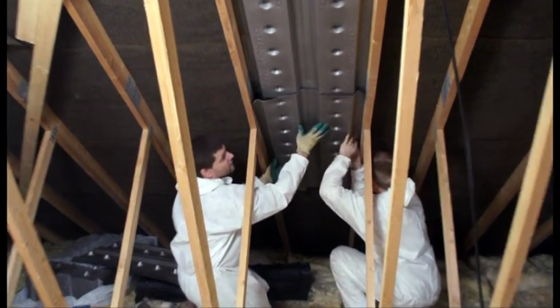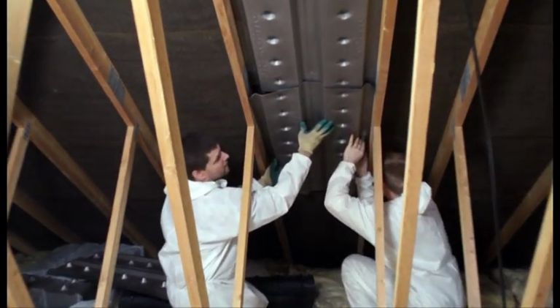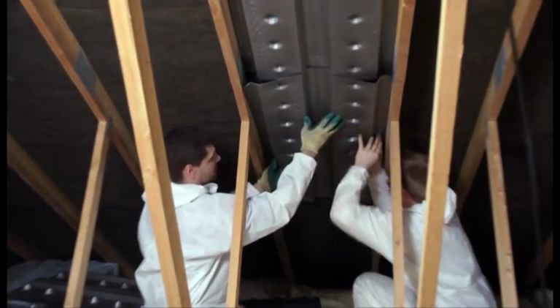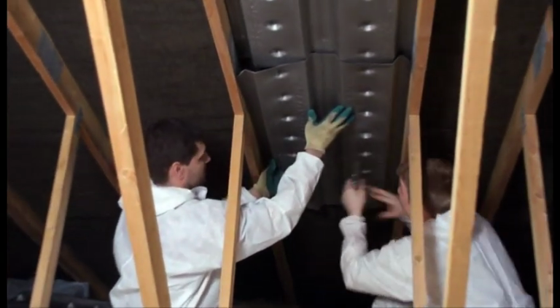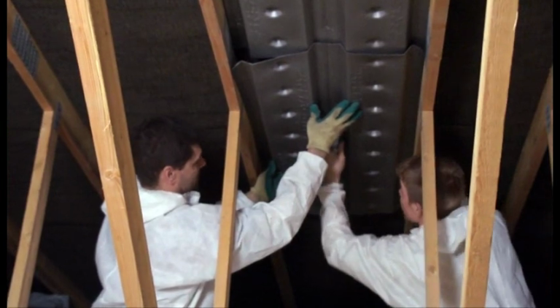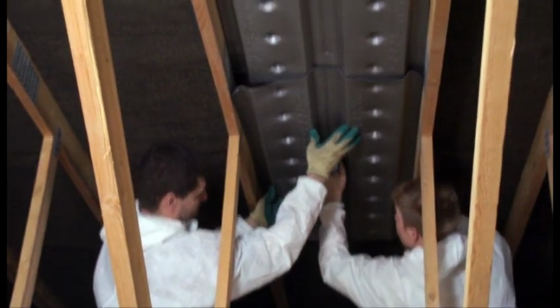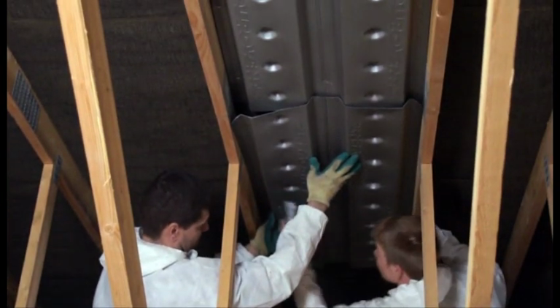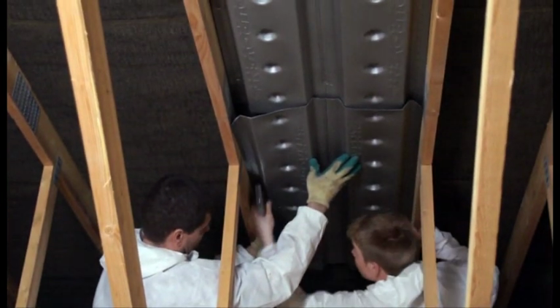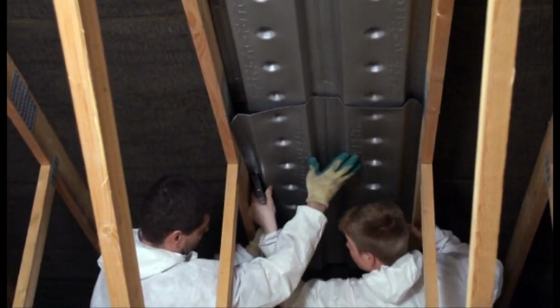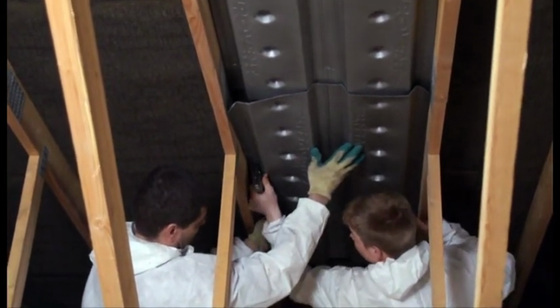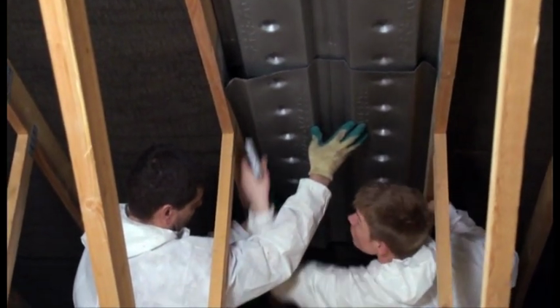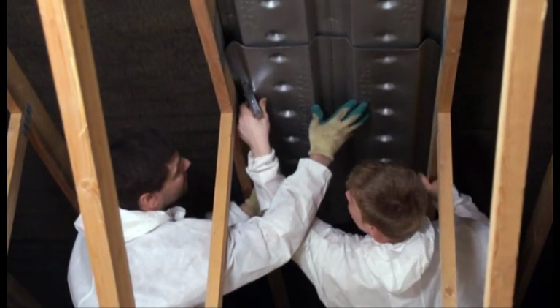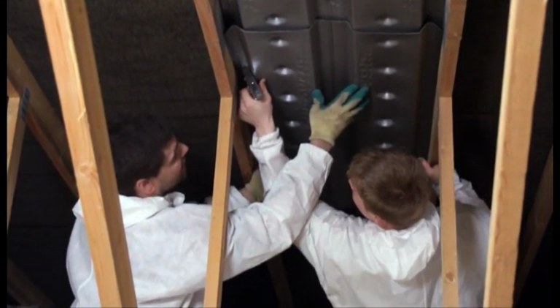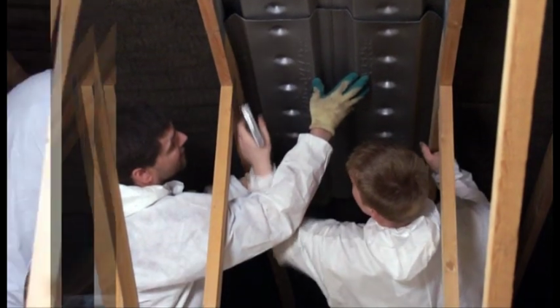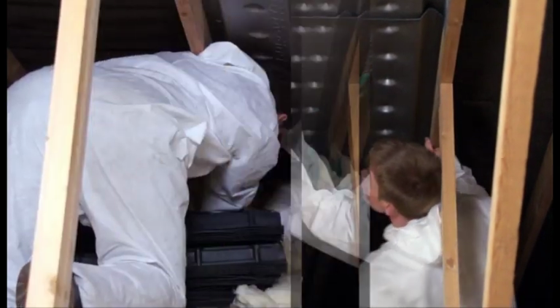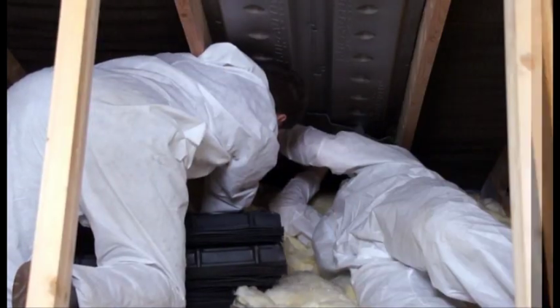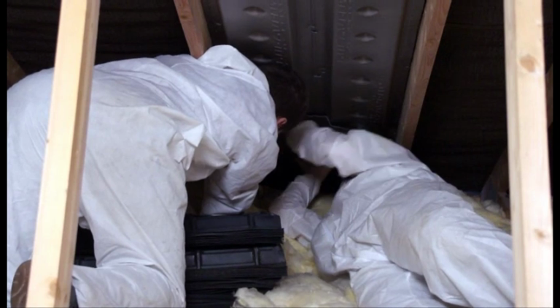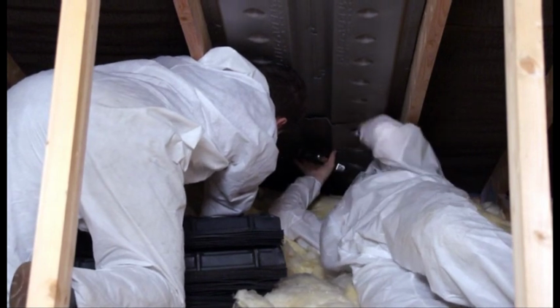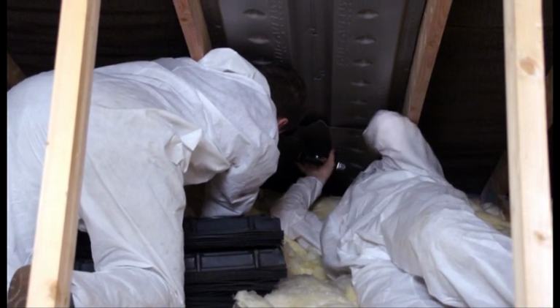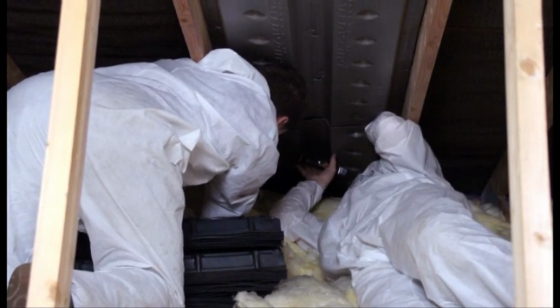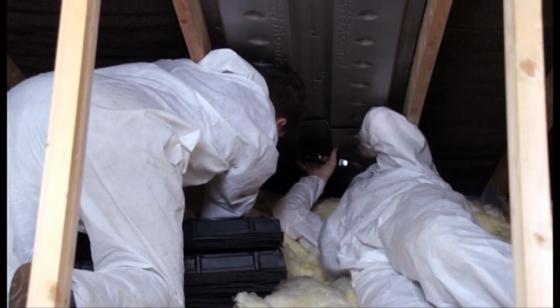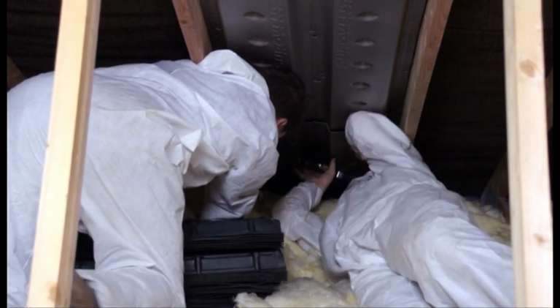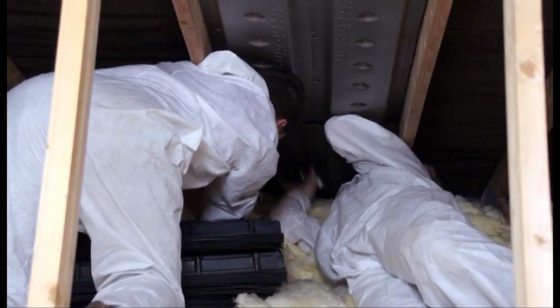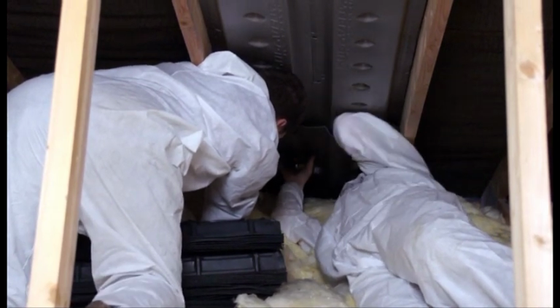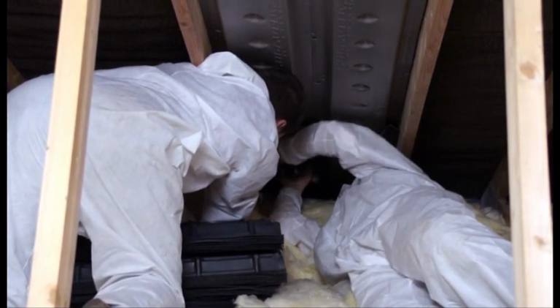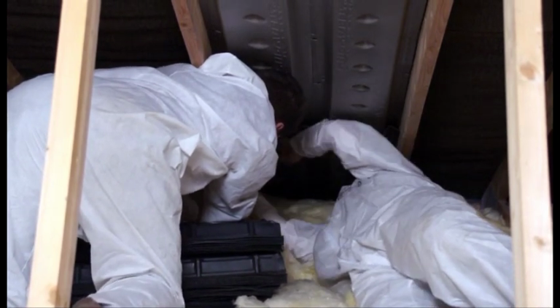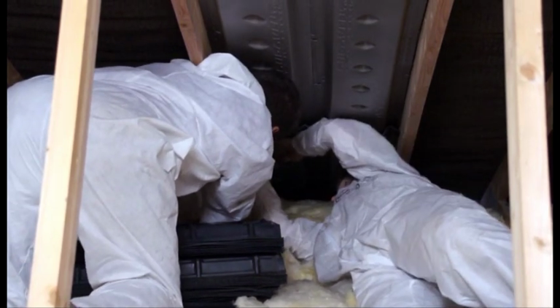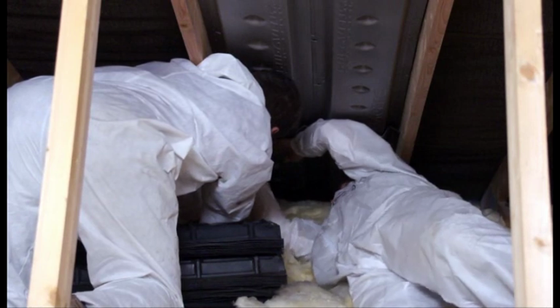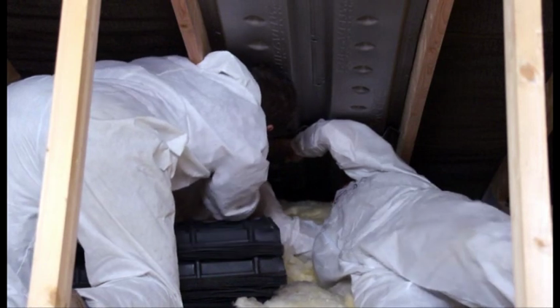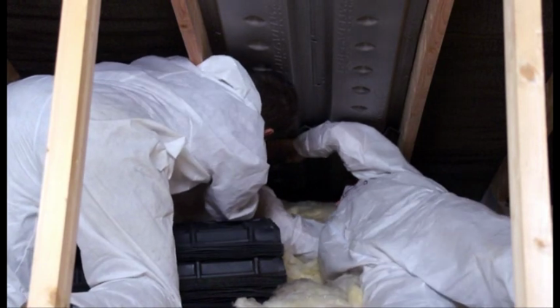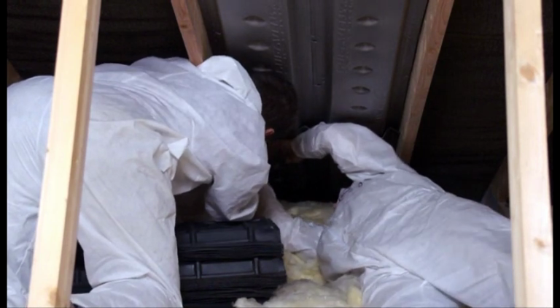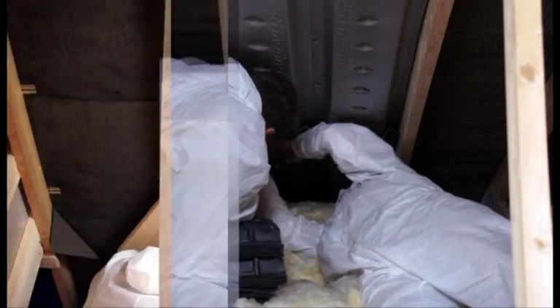The first step we take is to install our spacer system between the trusses. We overlap the profile spacers from ridge to eave, running the spacers out over the wall plate onto the soffit area.